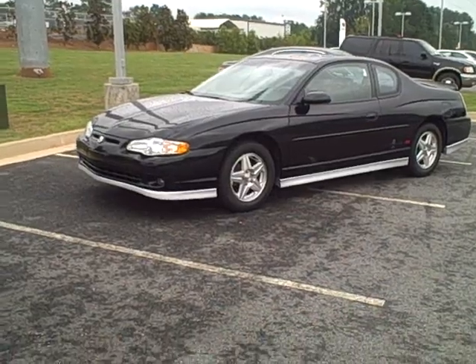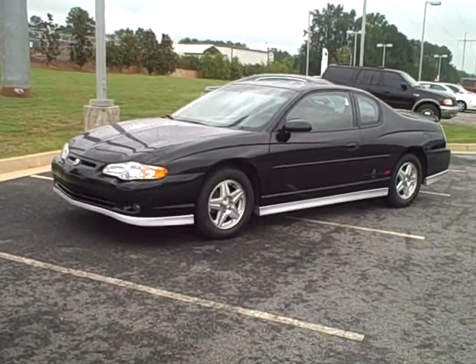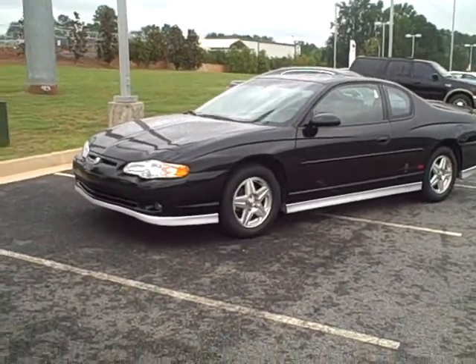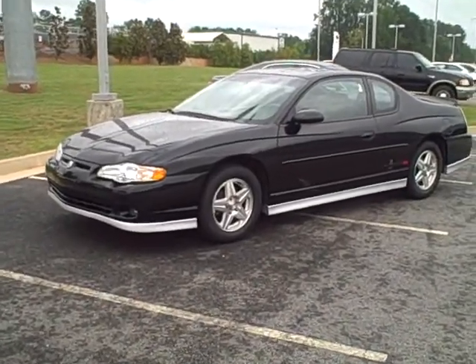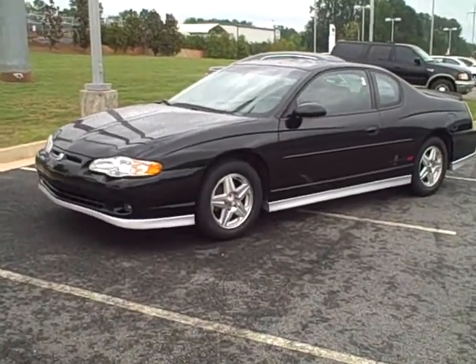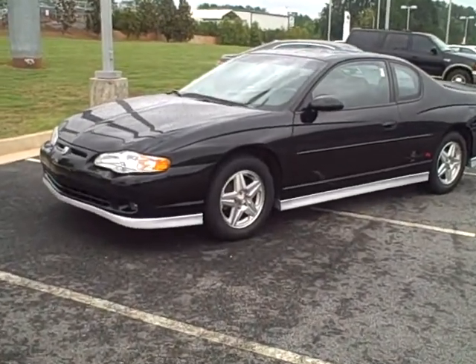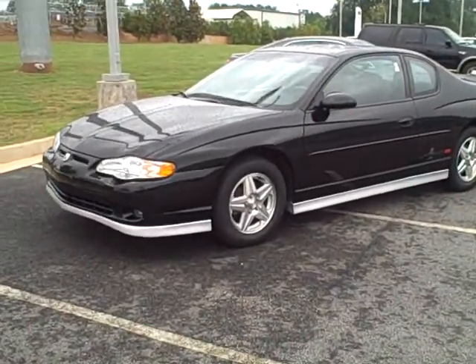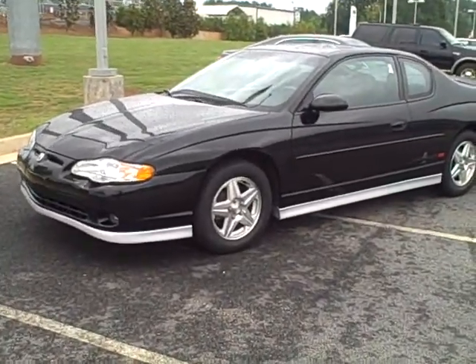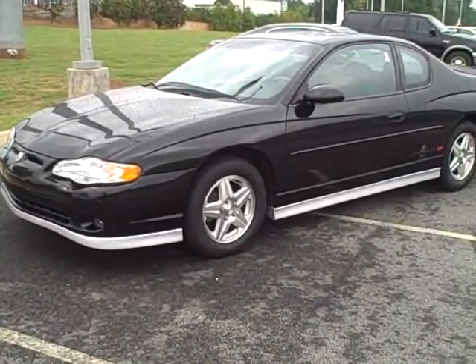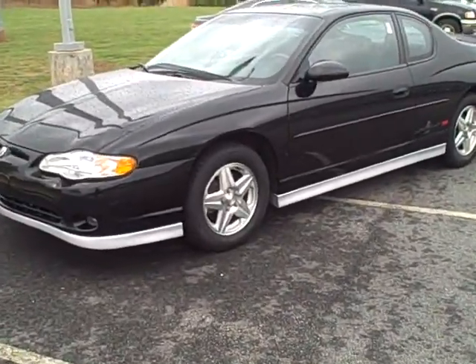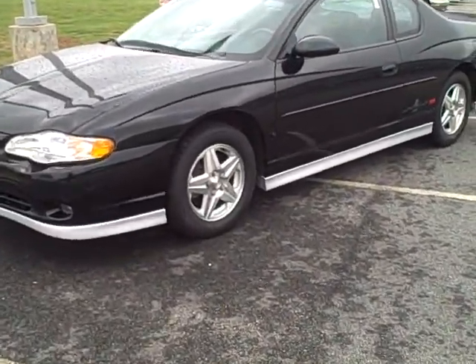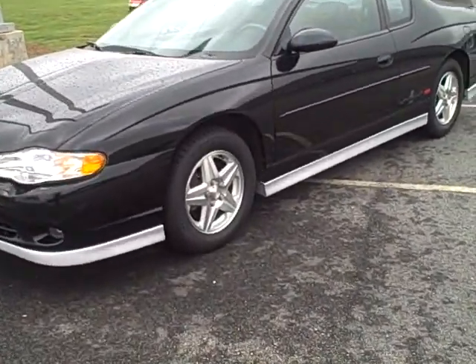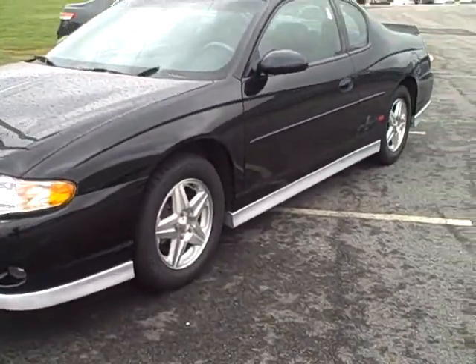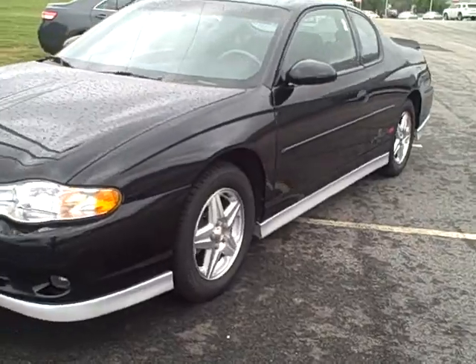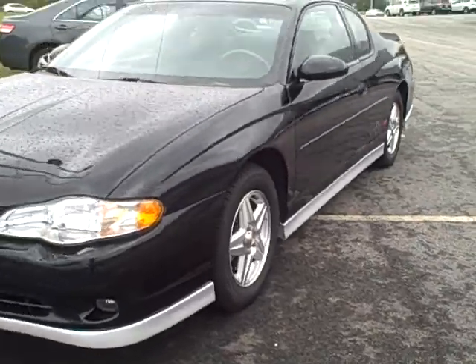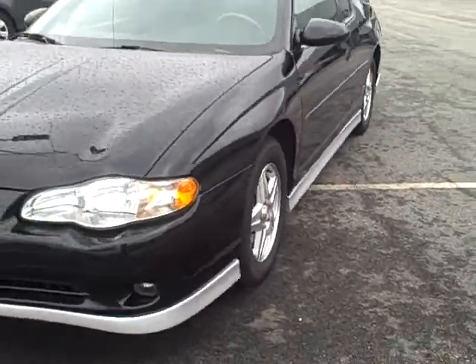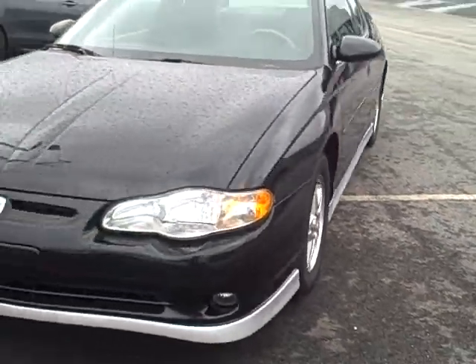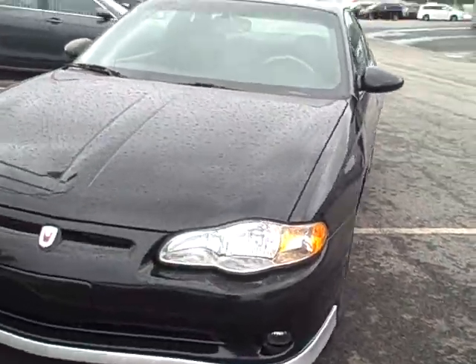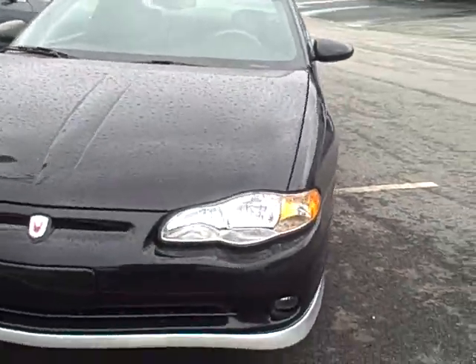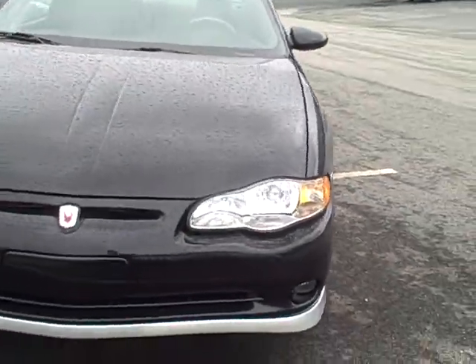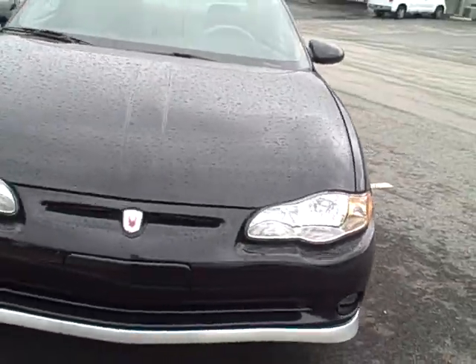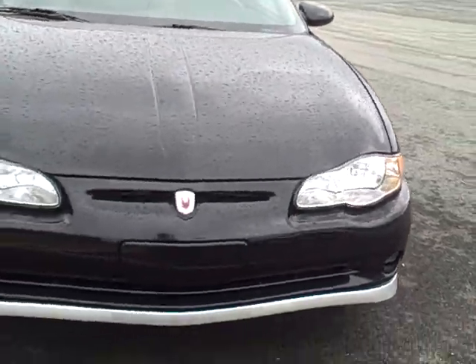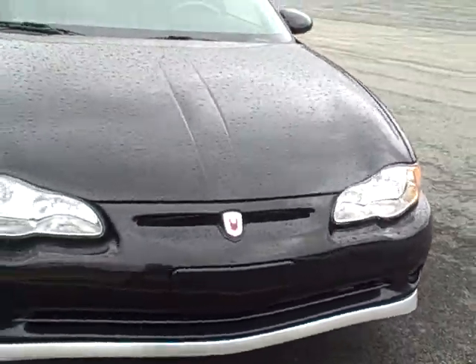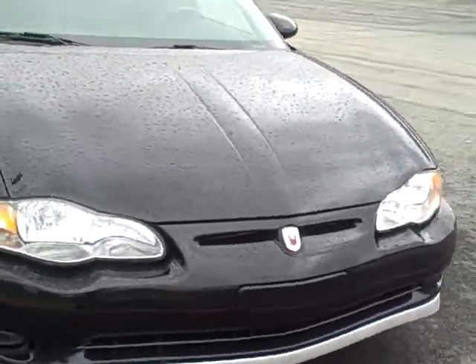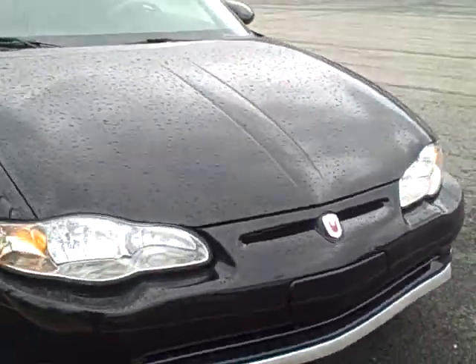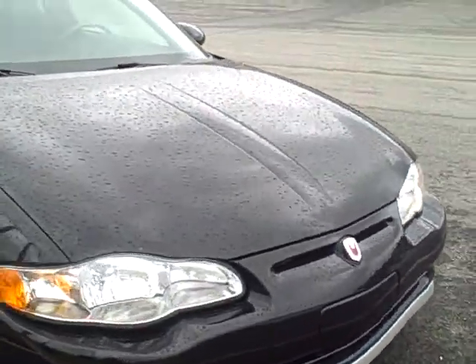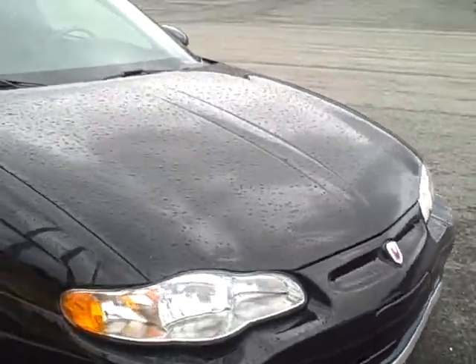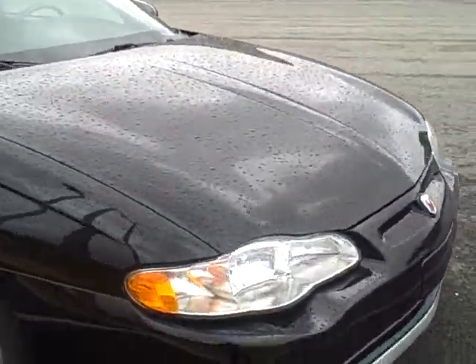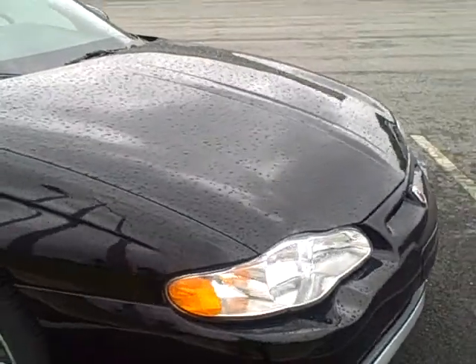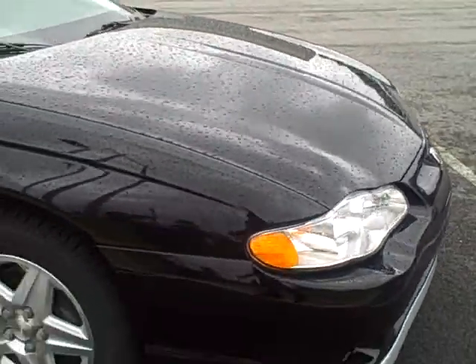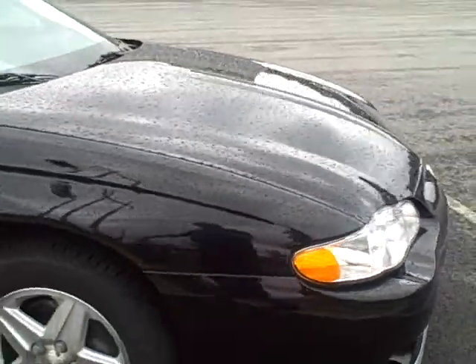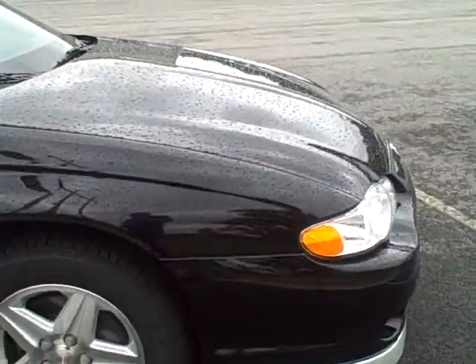This is the 2001 Chevy Monte Carlo — the special pace car edition. It's basically a pace car anniversary edition.